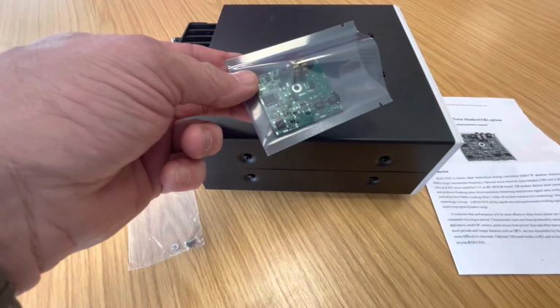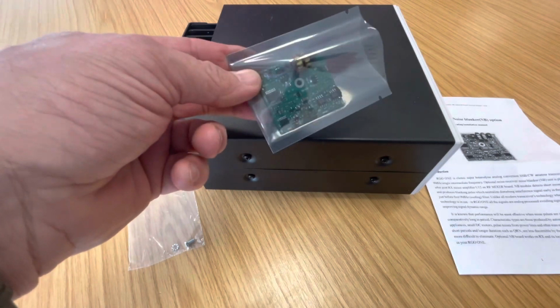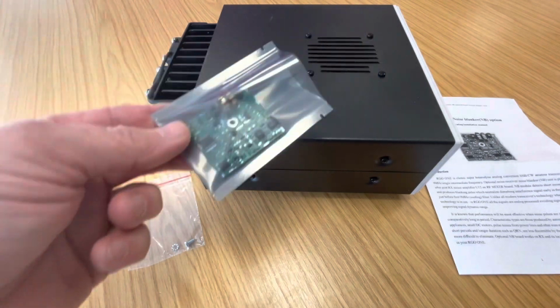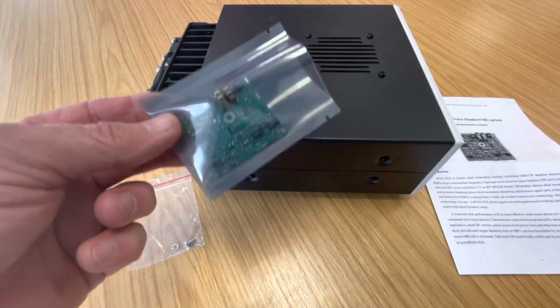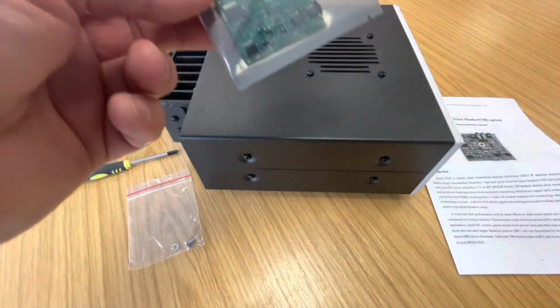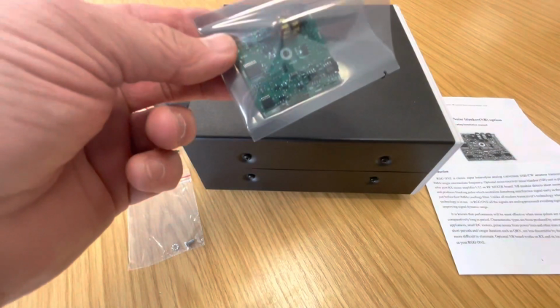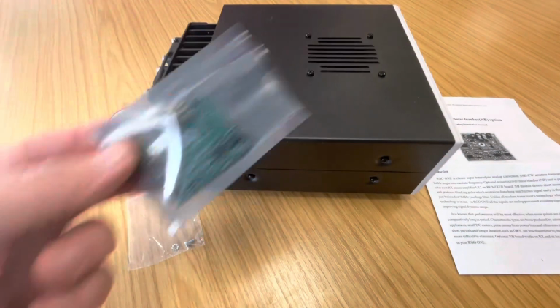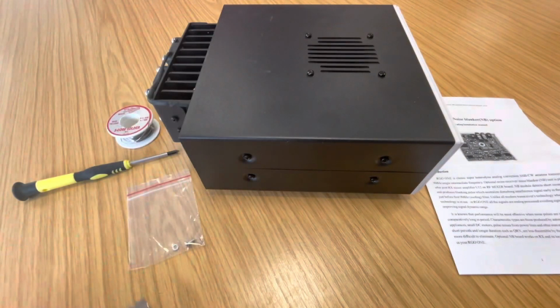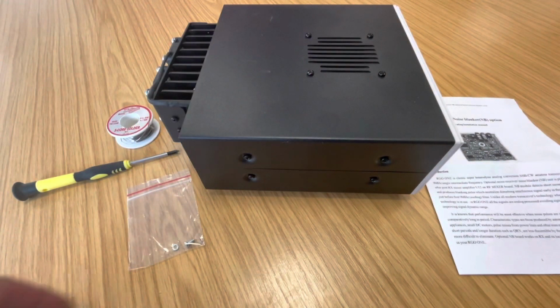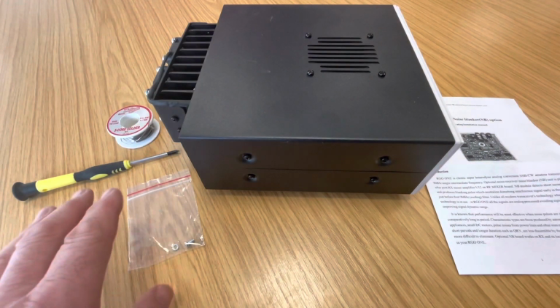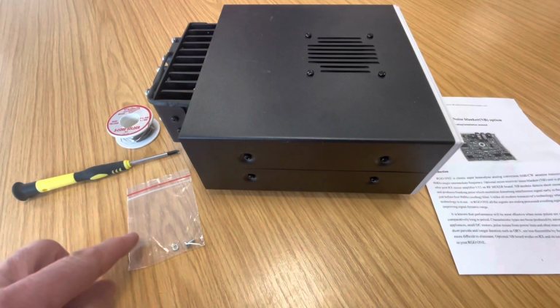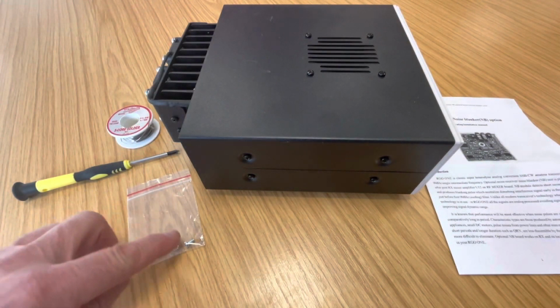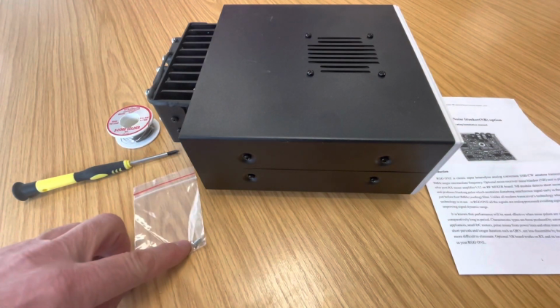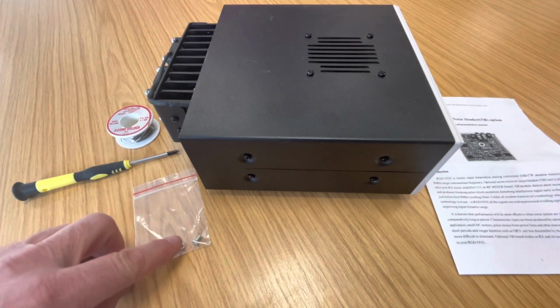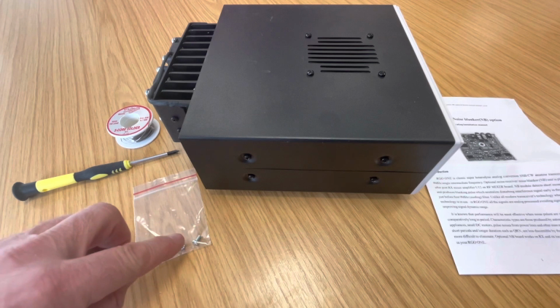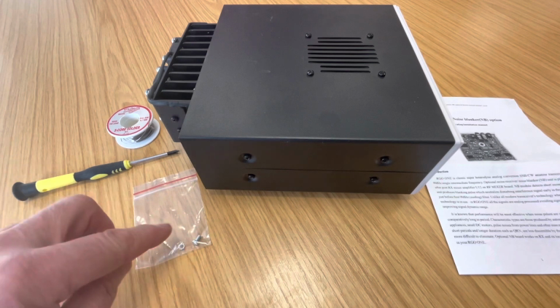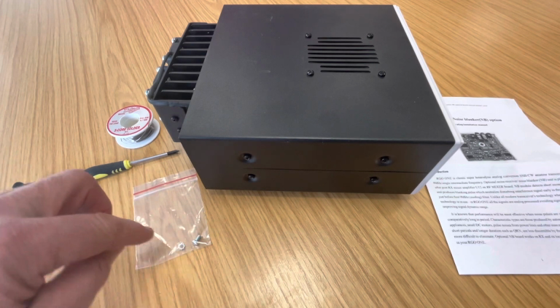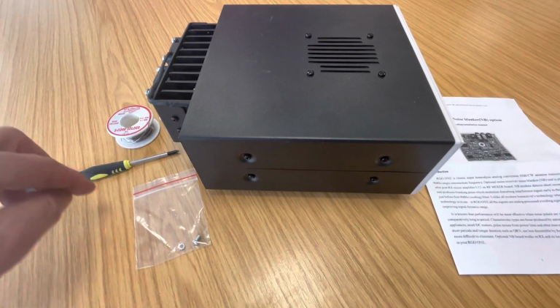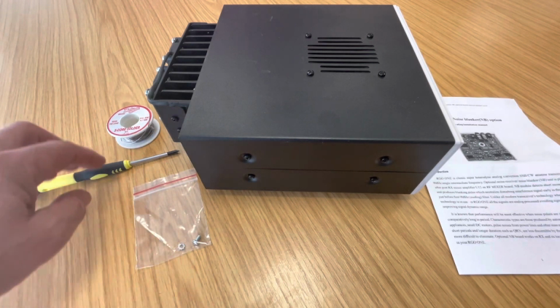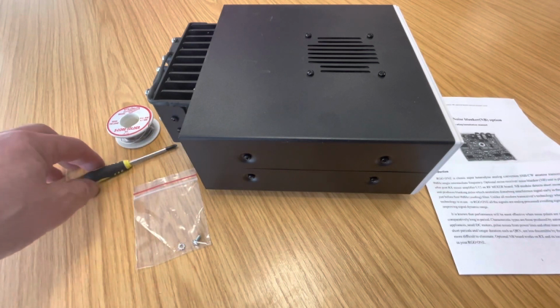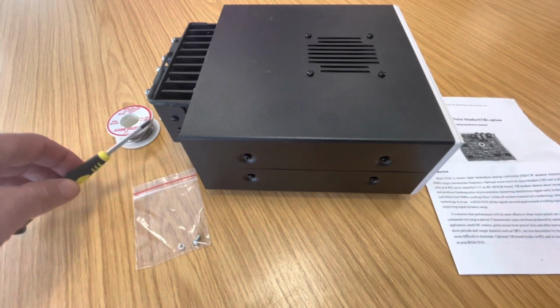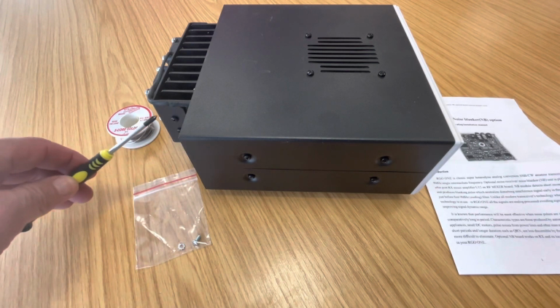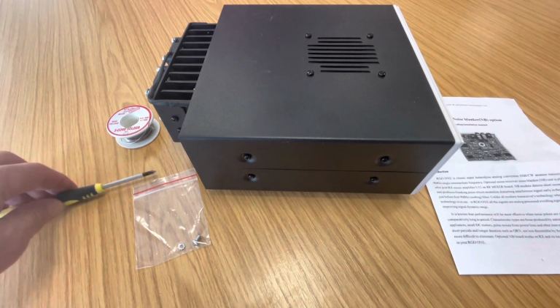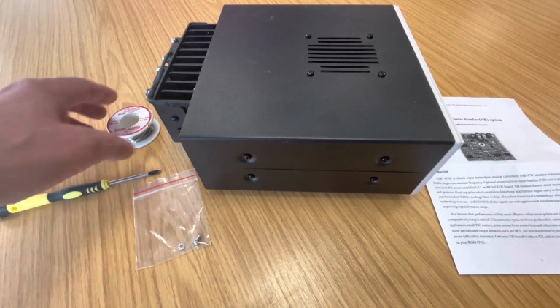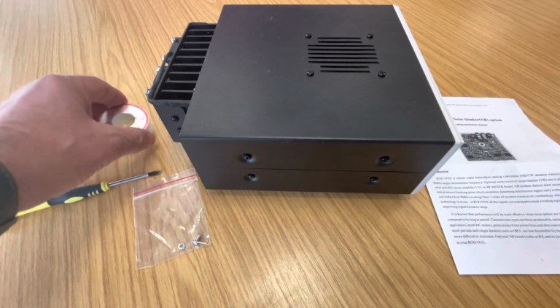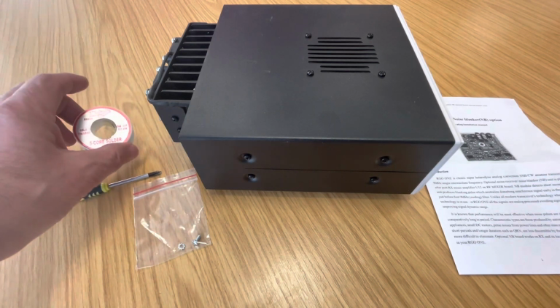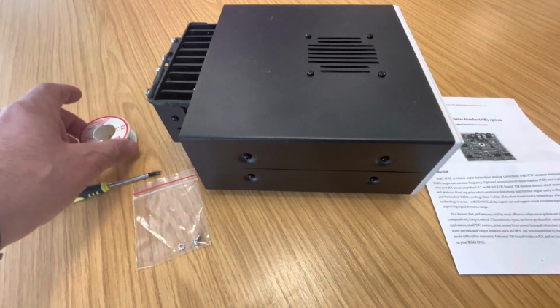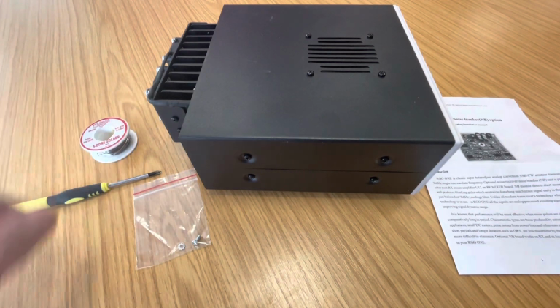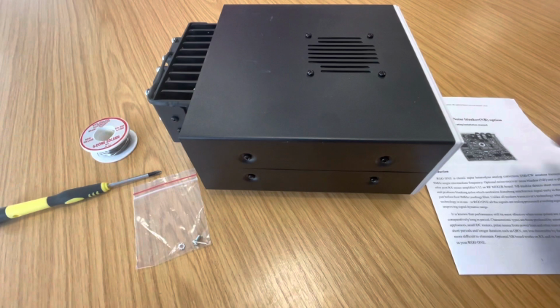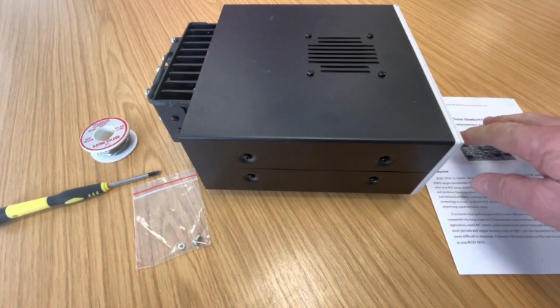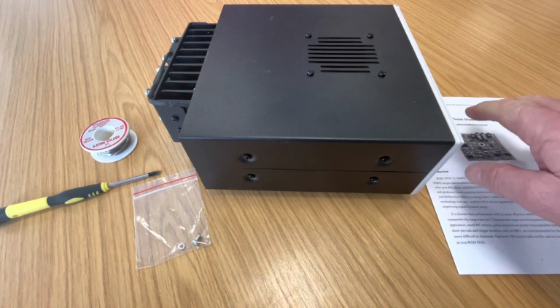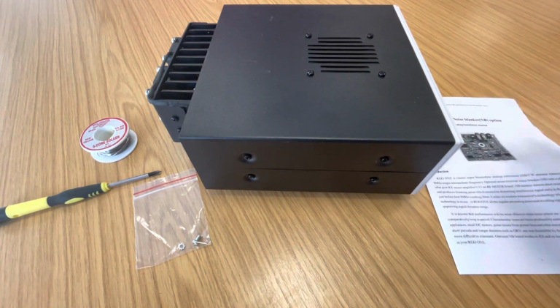So we've got the actual module, we've got the screw that mounts it on the PCB, a small flat screwdriver, some solder, and the instructions.